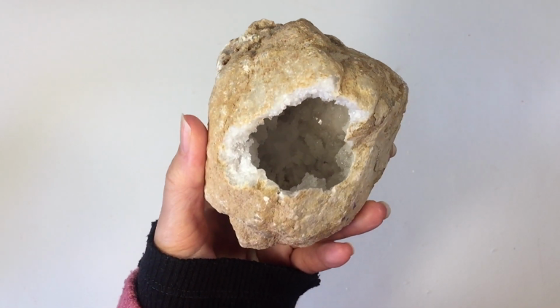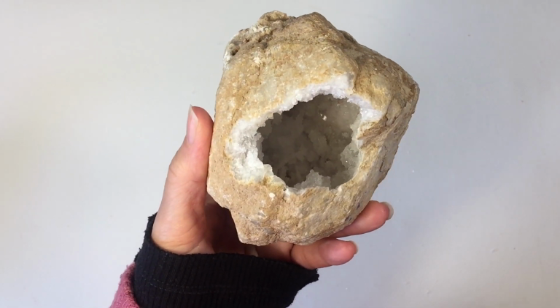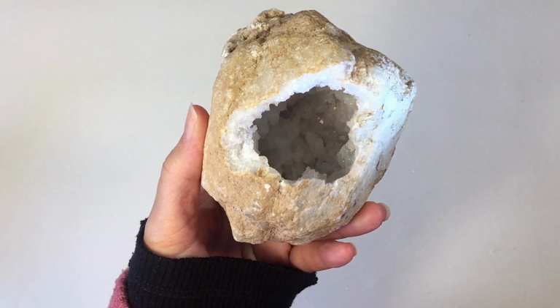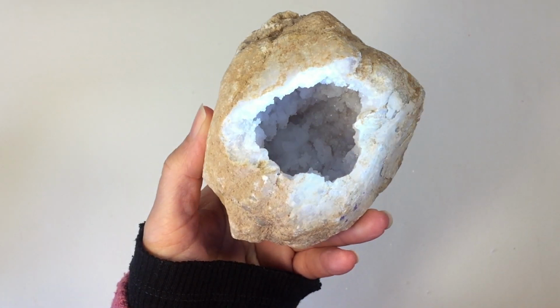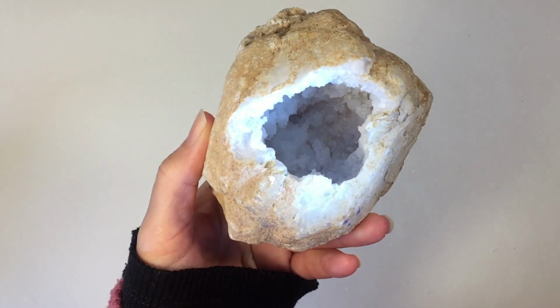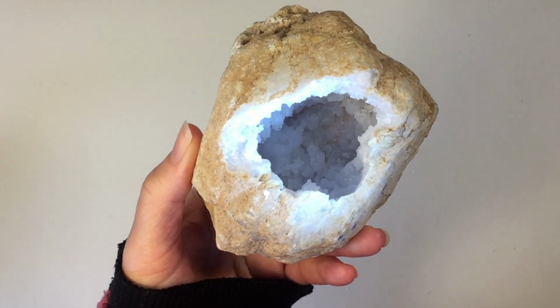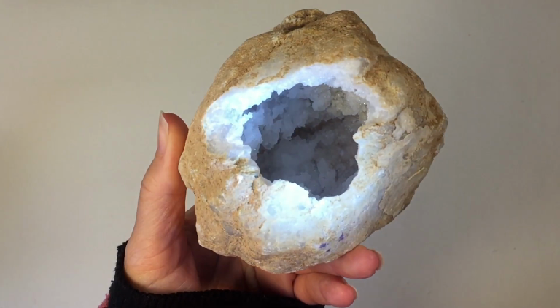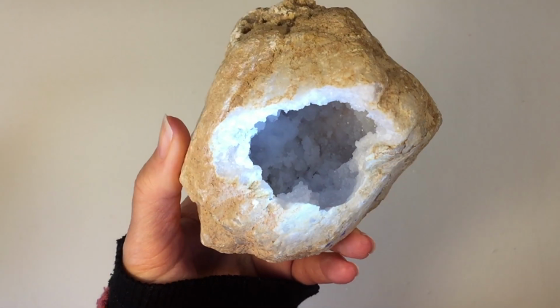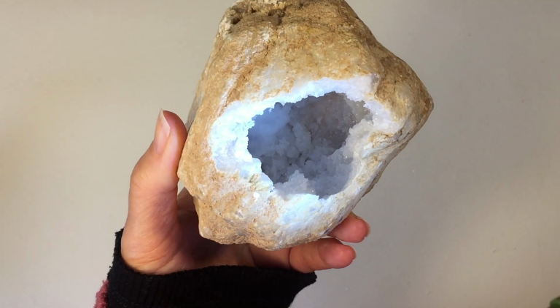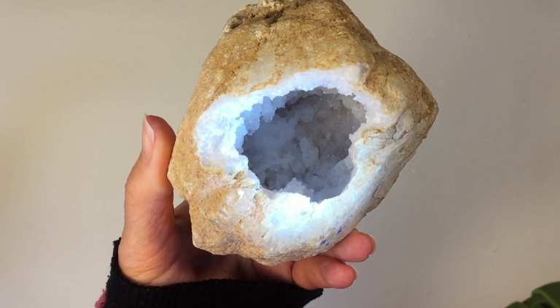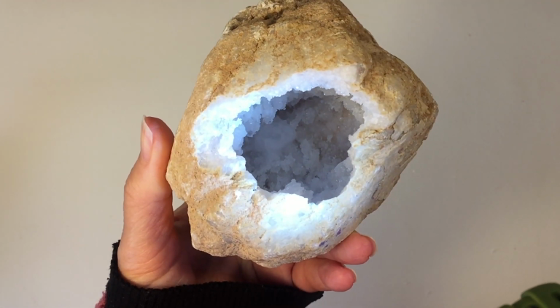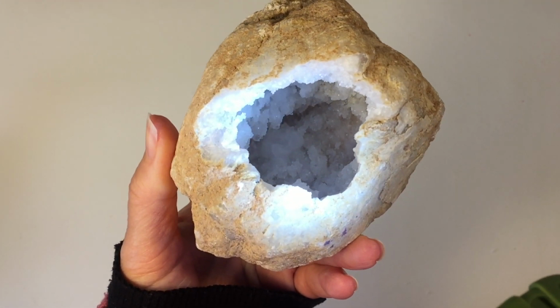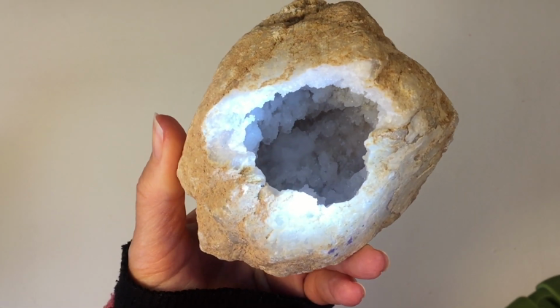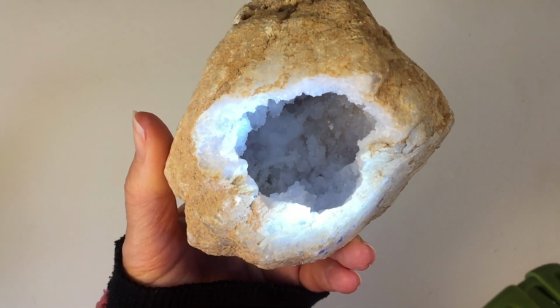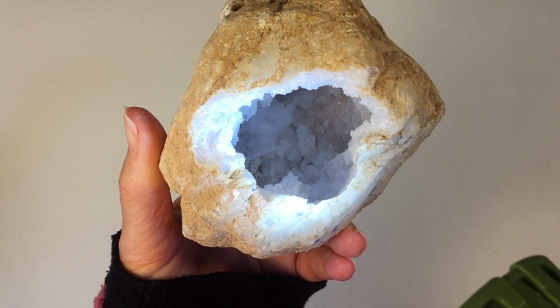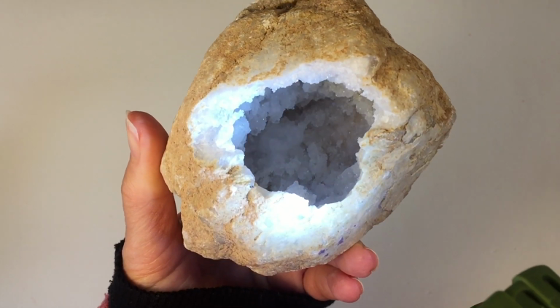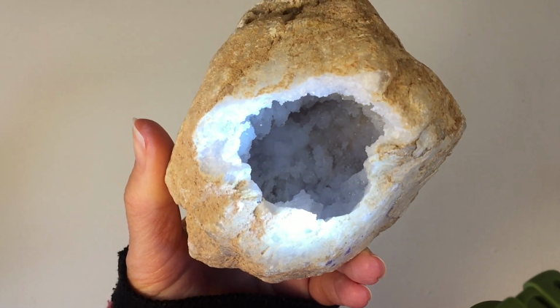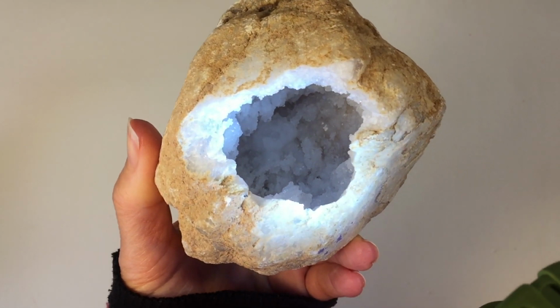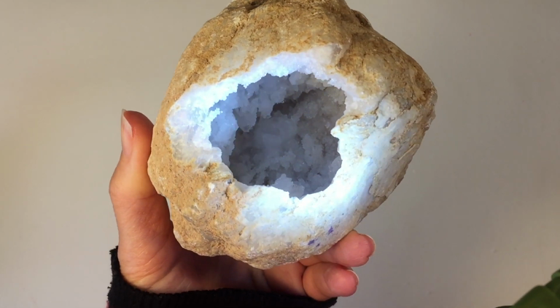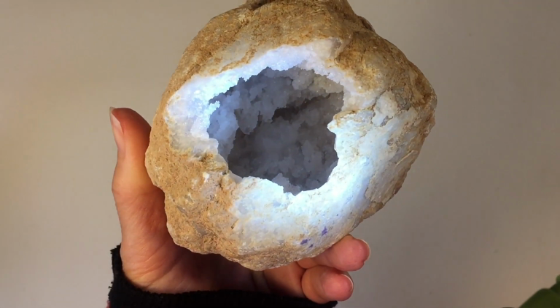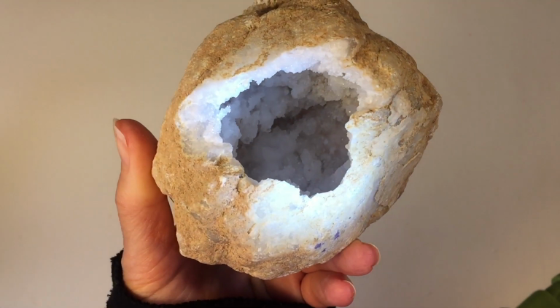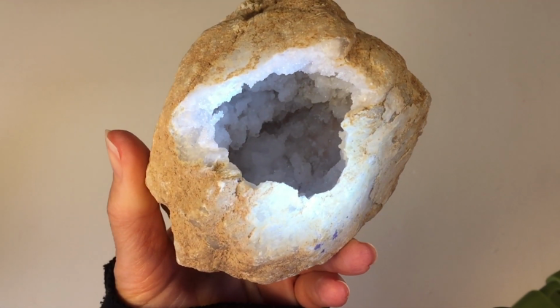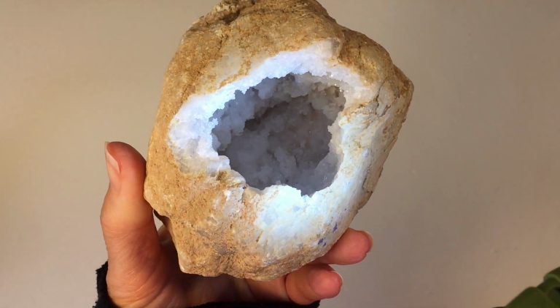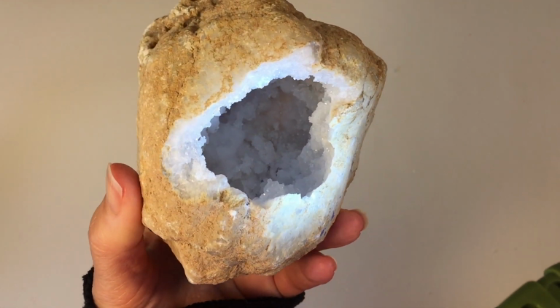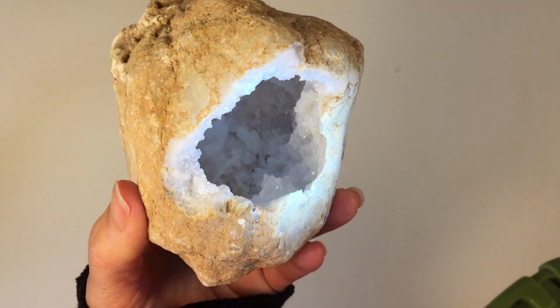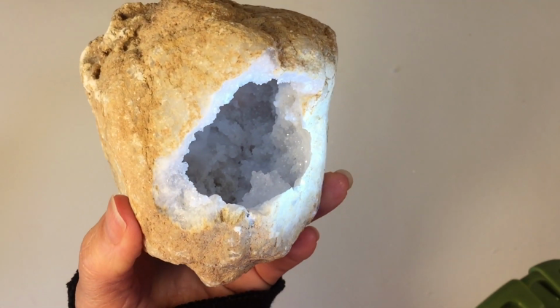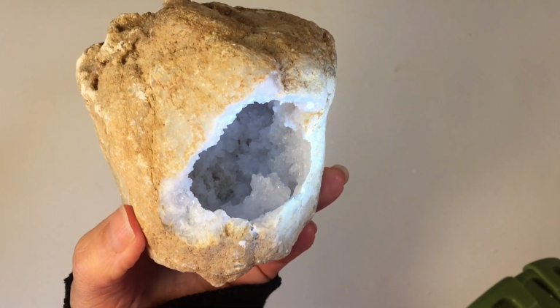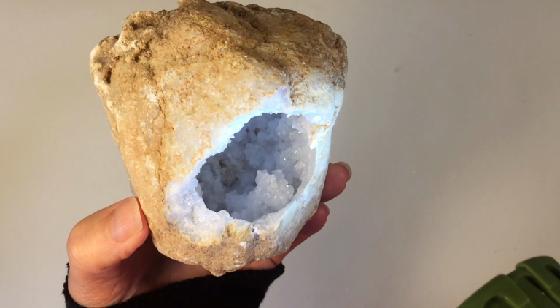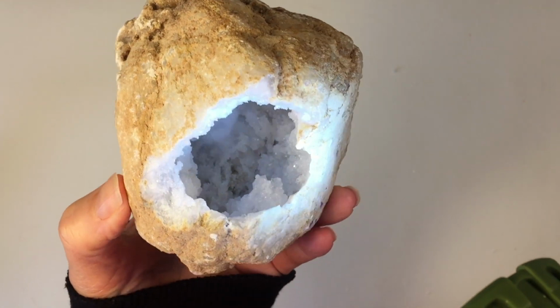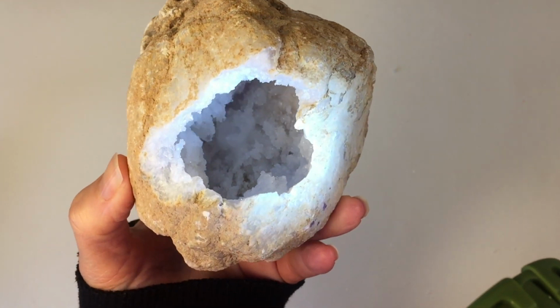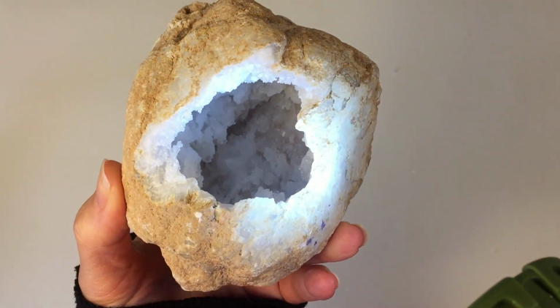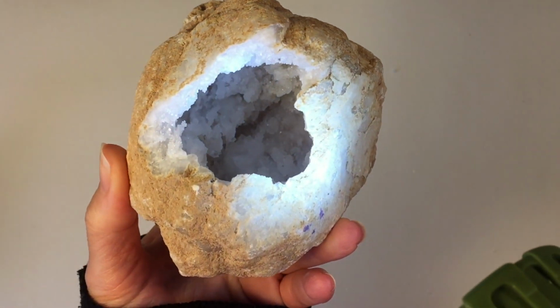This is what it looks like on the outside, and this is what it looks like on the inside after we cleaned out all of those loose pieces of crystals. I'm shining my light inside and I know that it's a little bit hard to see, but those crystals sparkle and glisten in the light. It is absolutely beautiful.